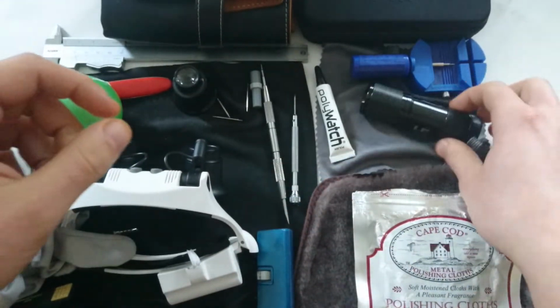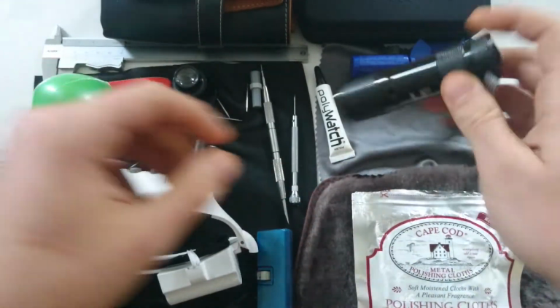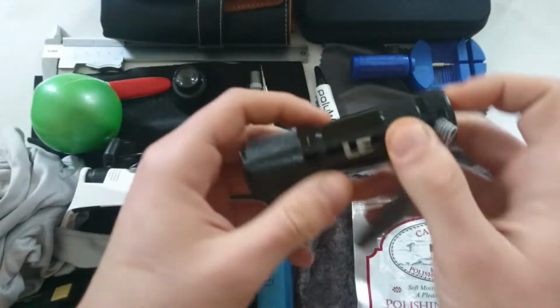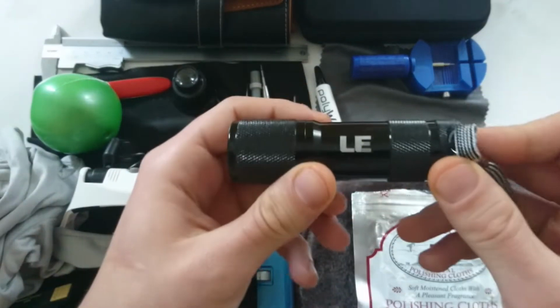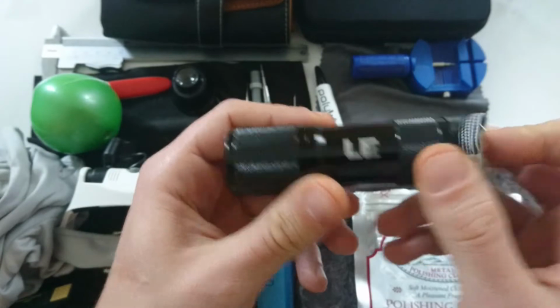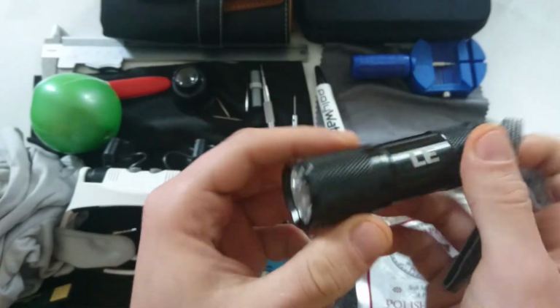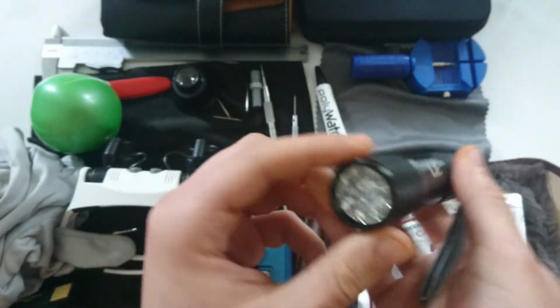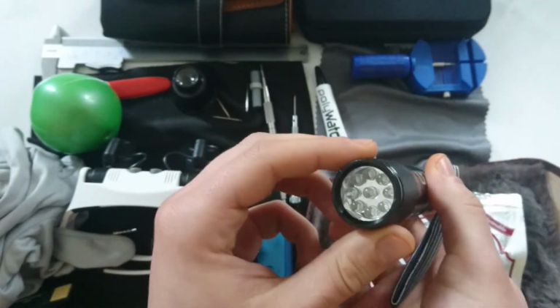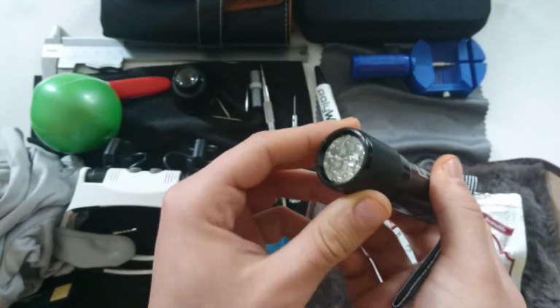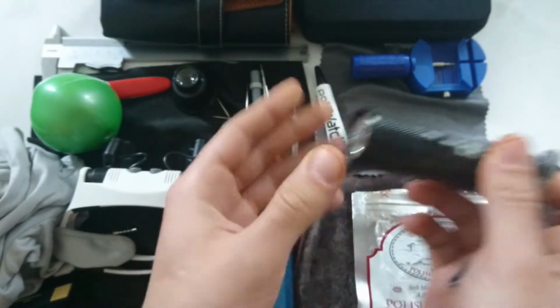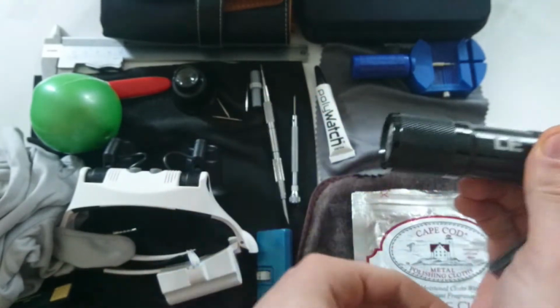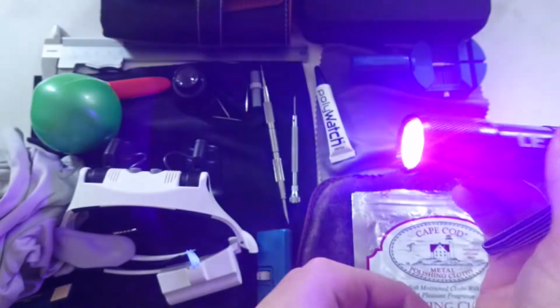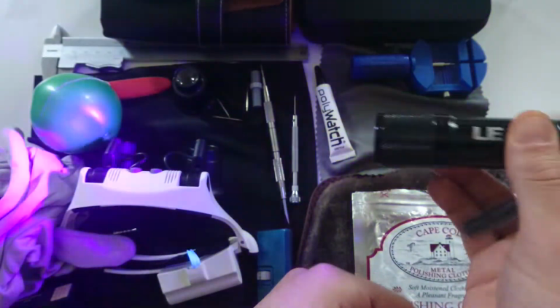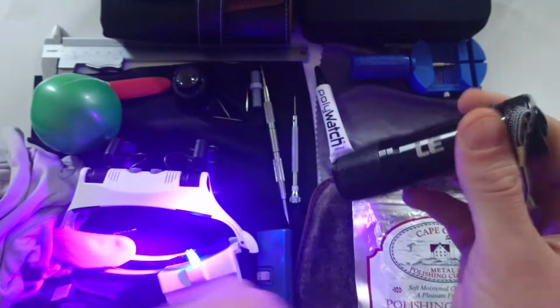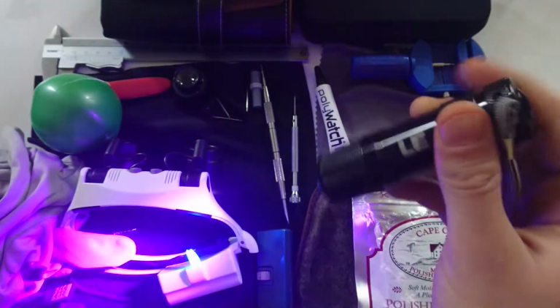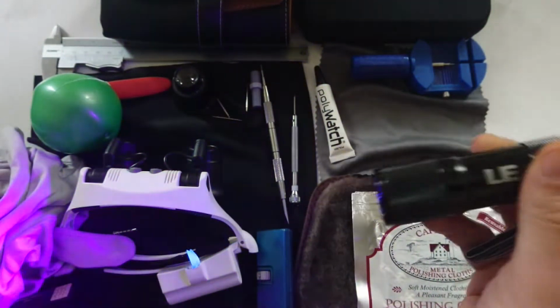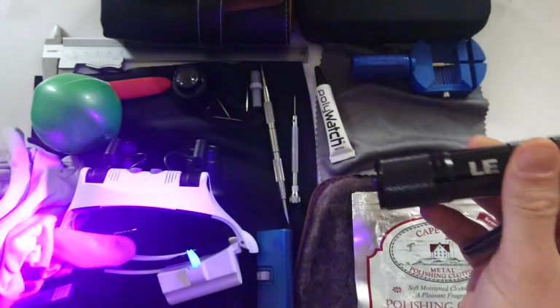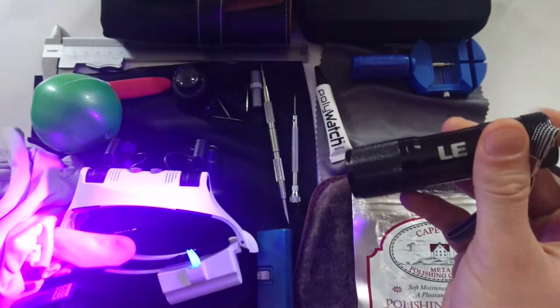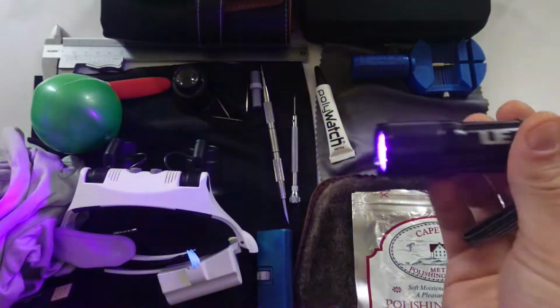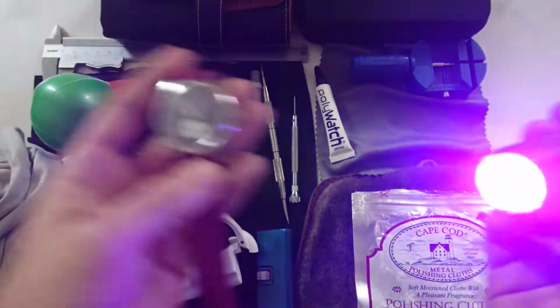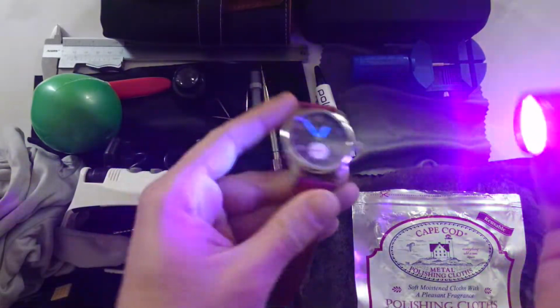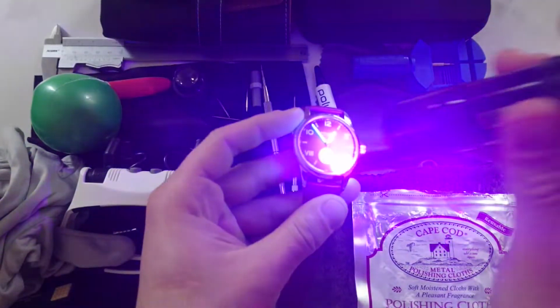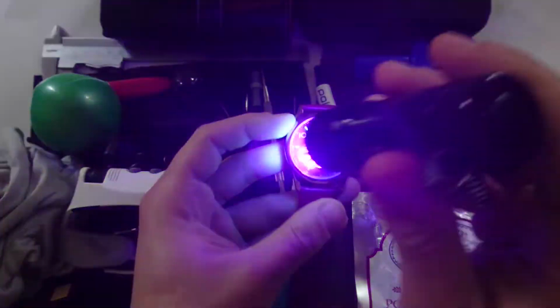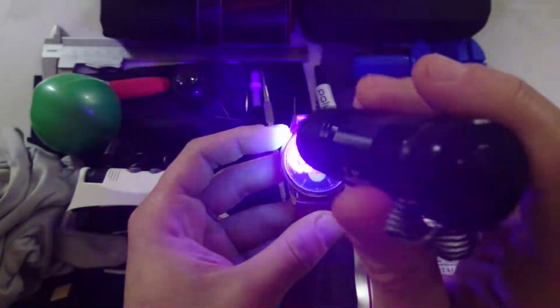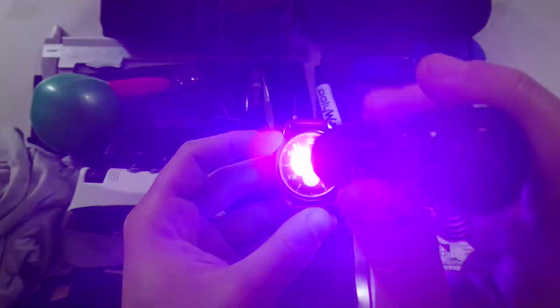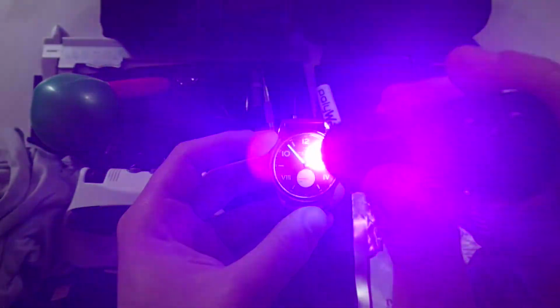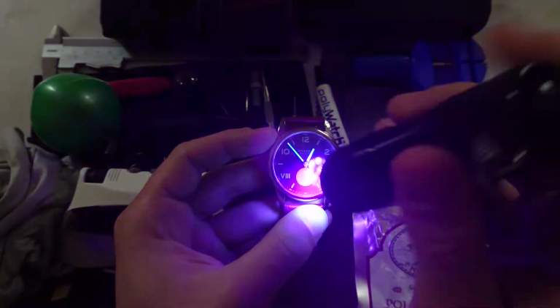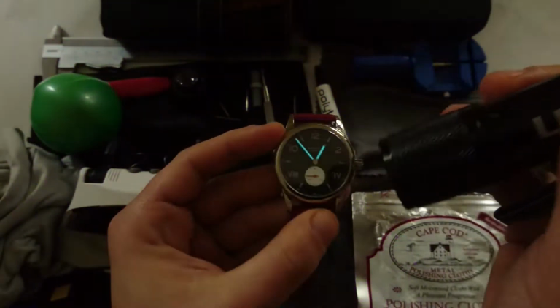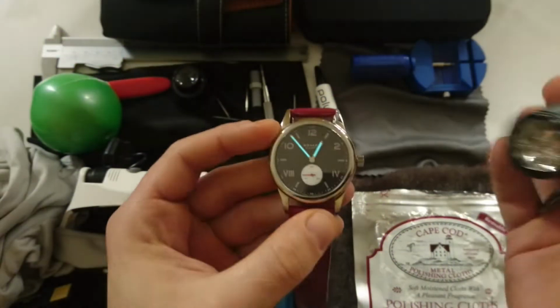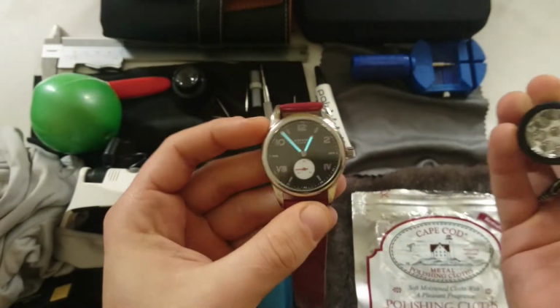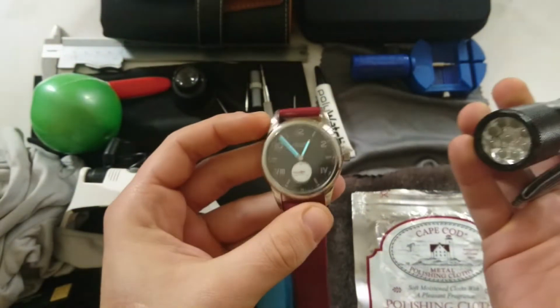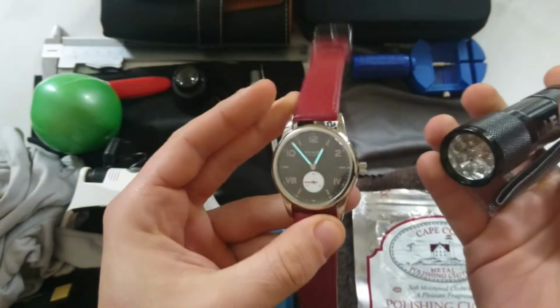Another thing is the LED UV light — so if you have a watch and you want to light it up, you can use this.